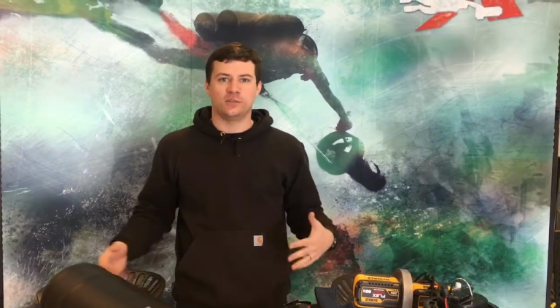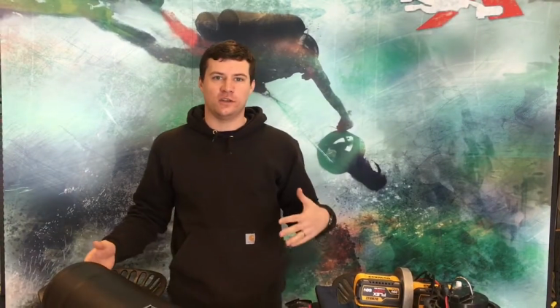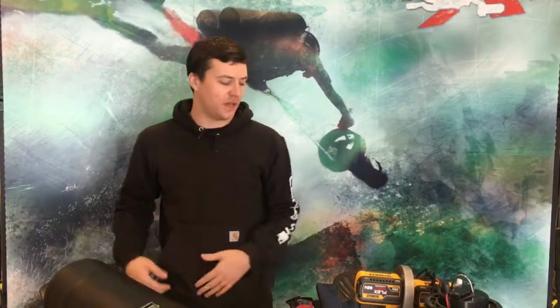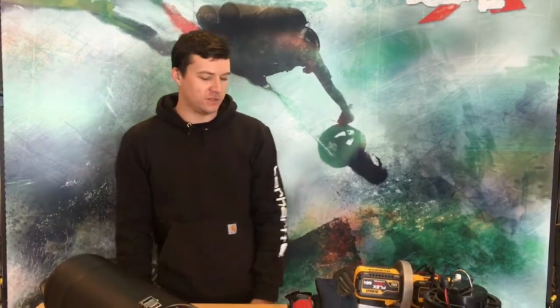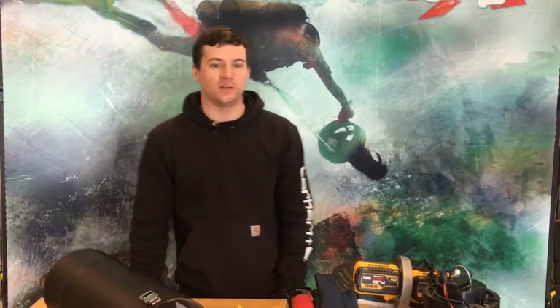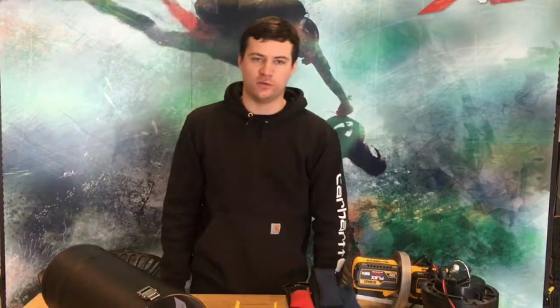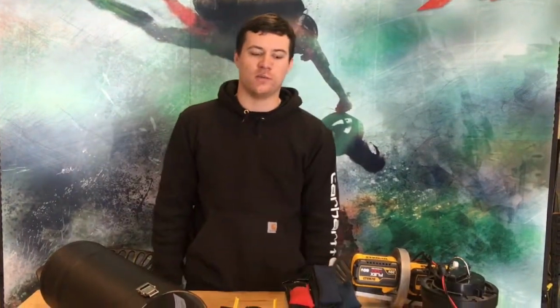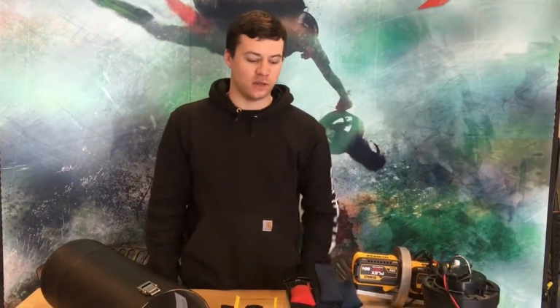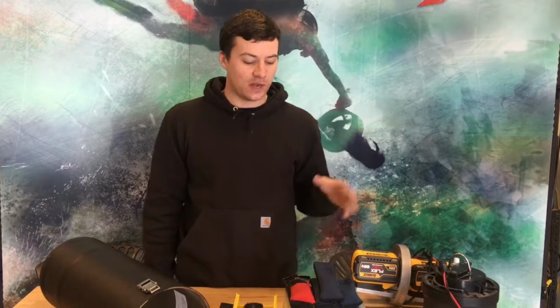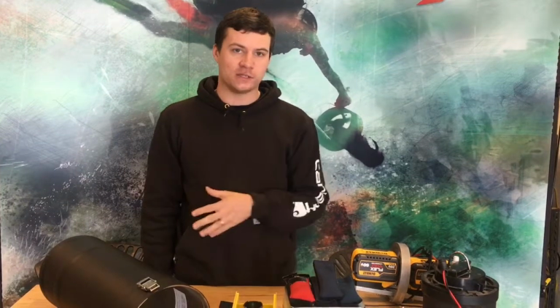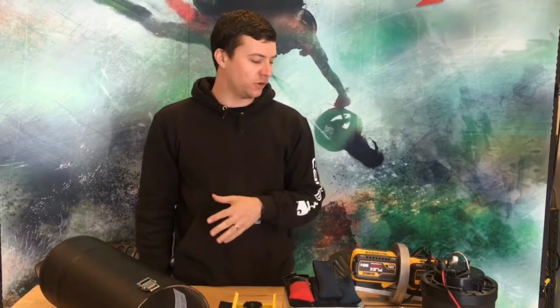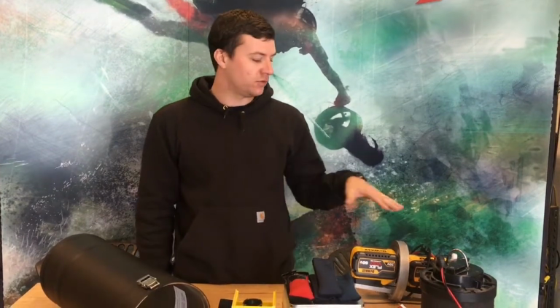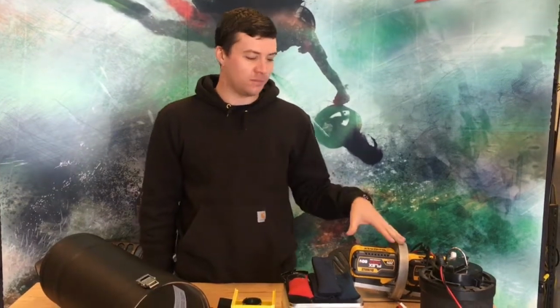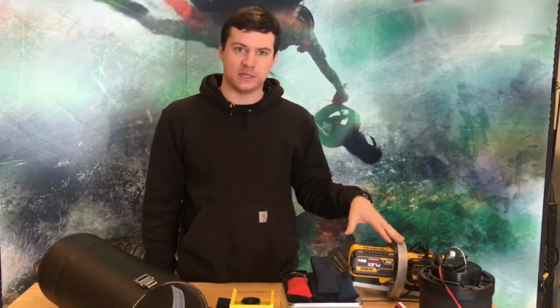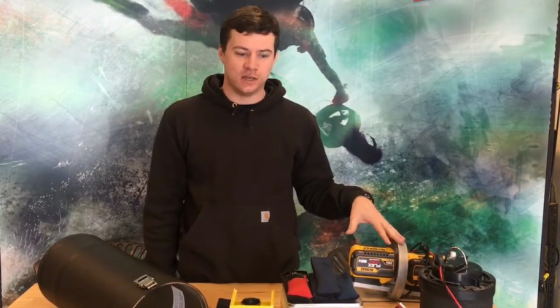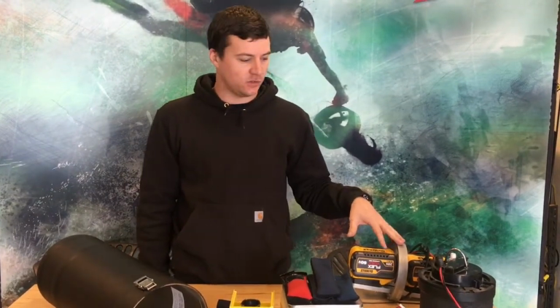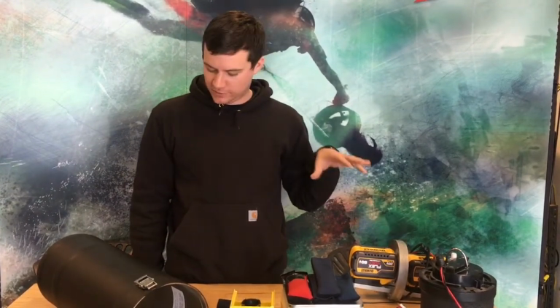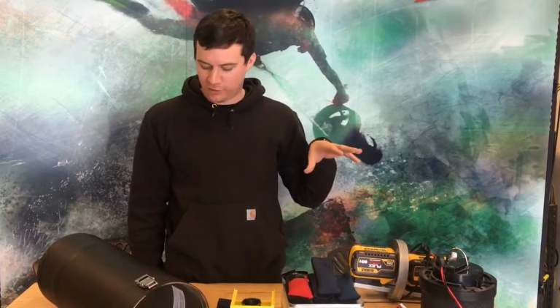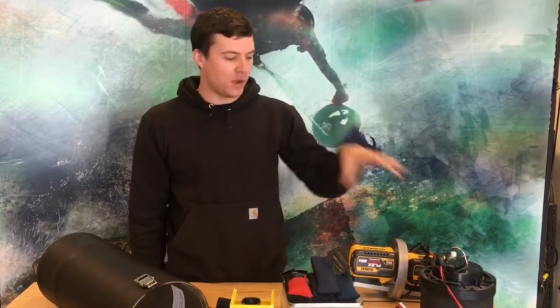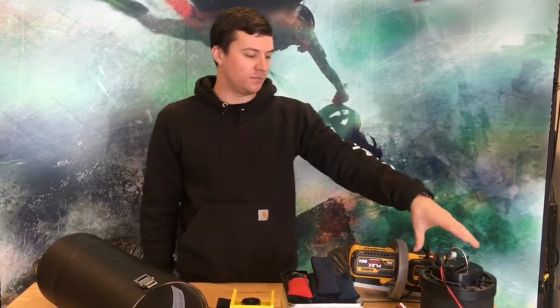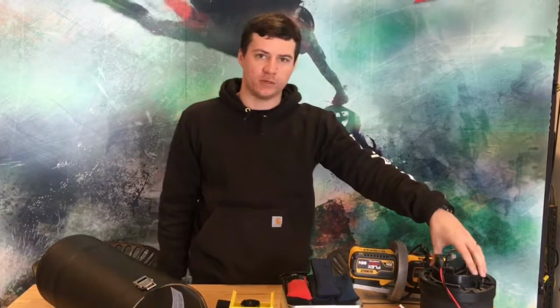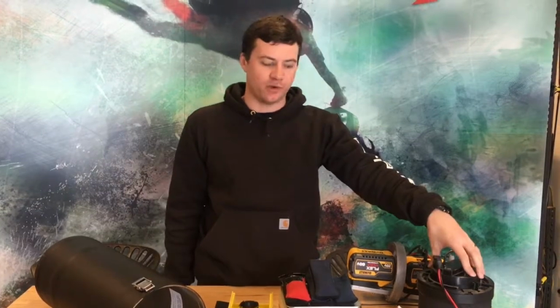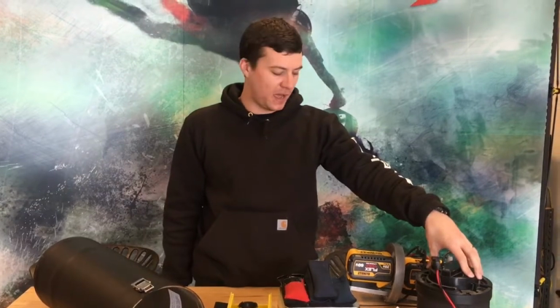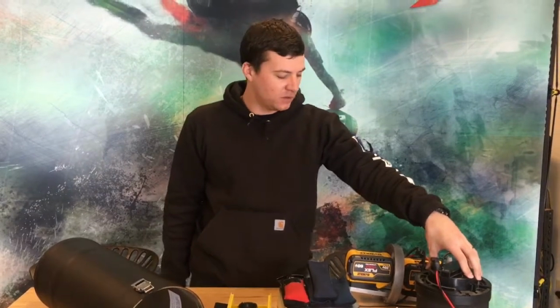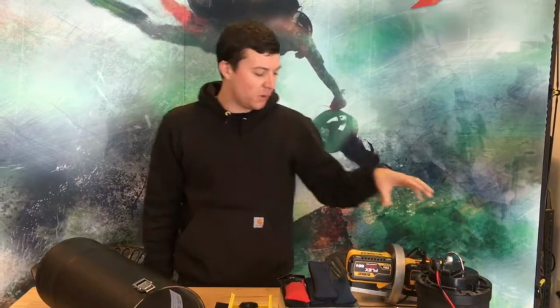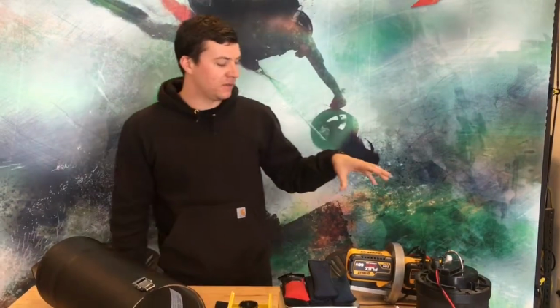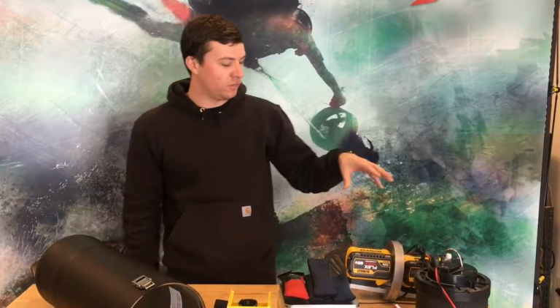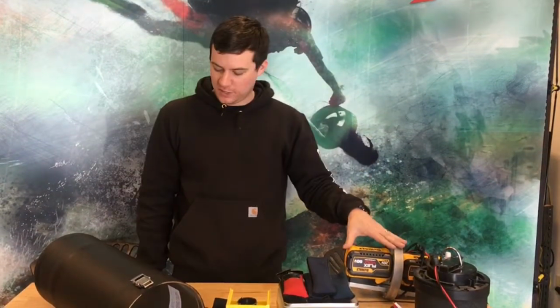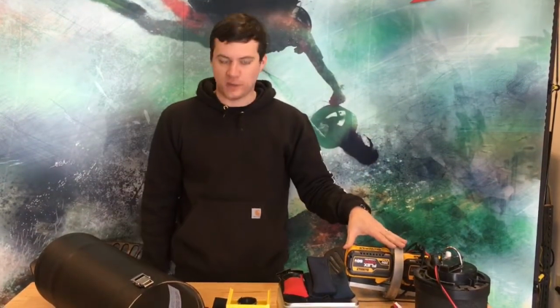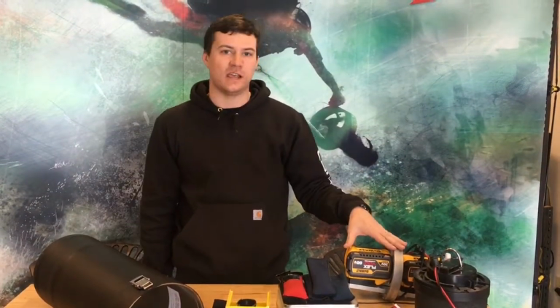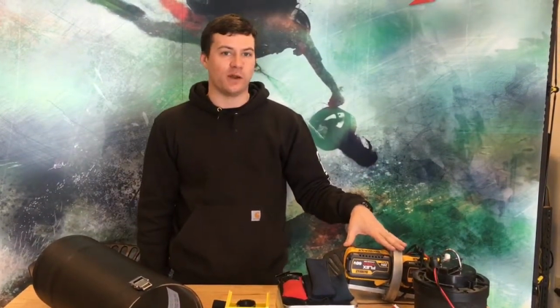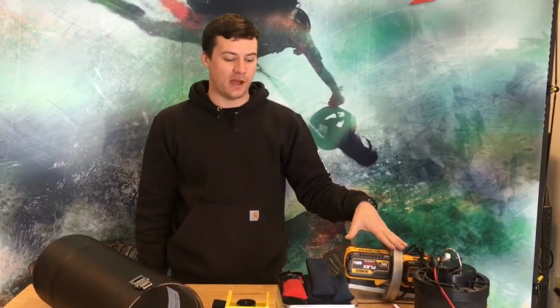I'm John here from Divextras. I'm going to show you how we do the weighting process for our new retrofit PTB kit. The existing battery weighs about 14.4 pounds, whereas this new PTB kit weighs only 8.18 pounds.